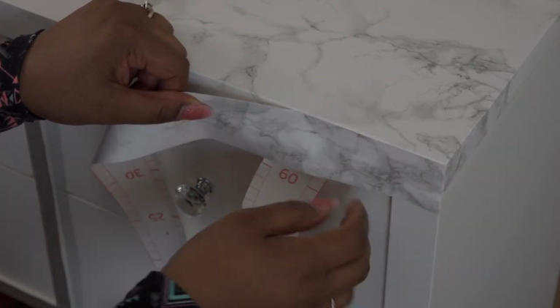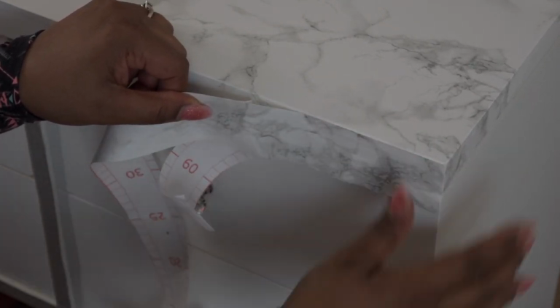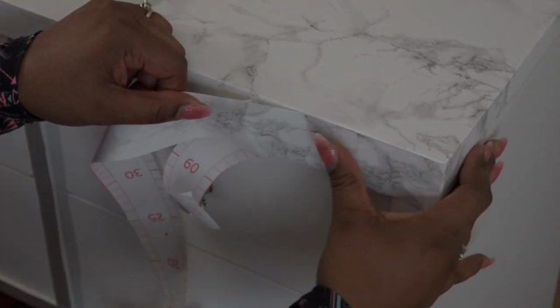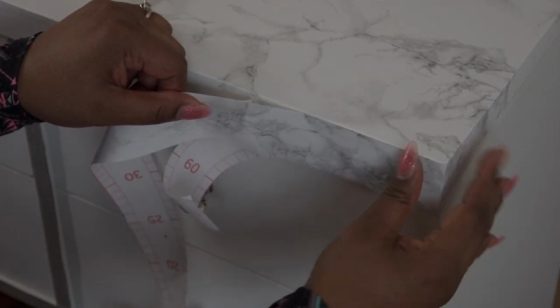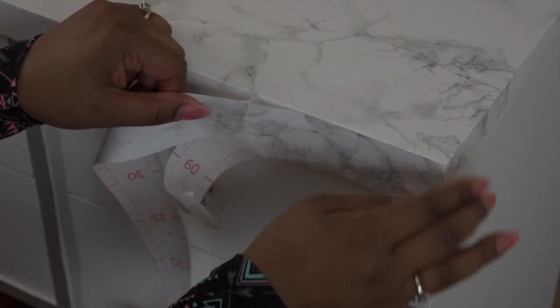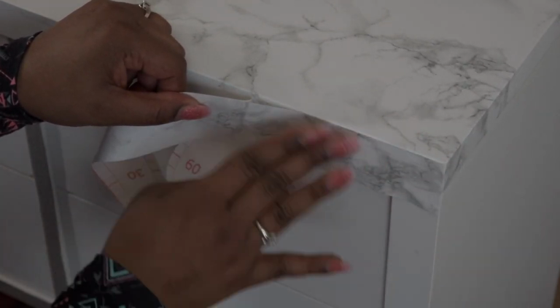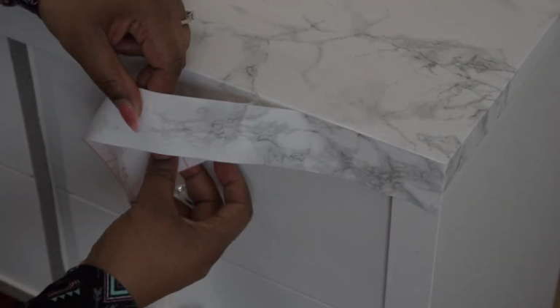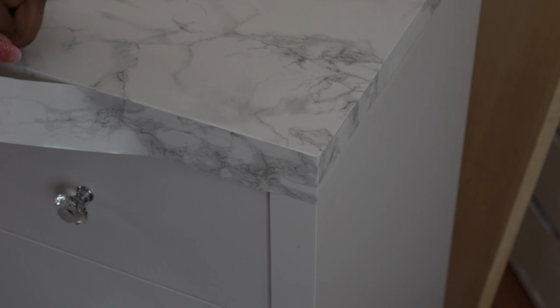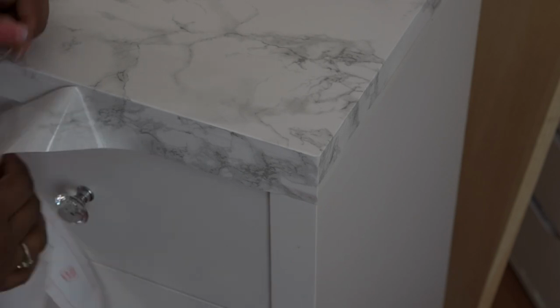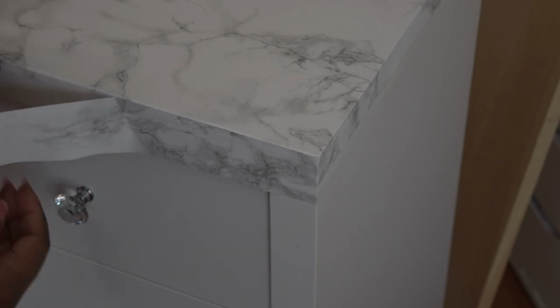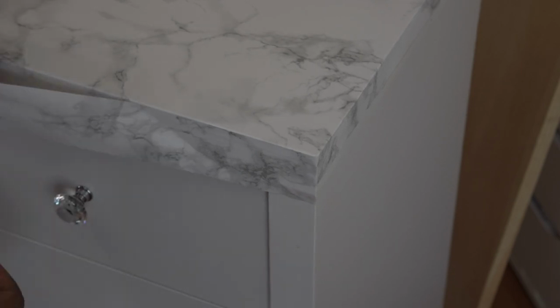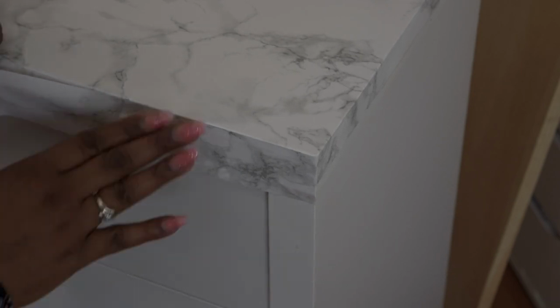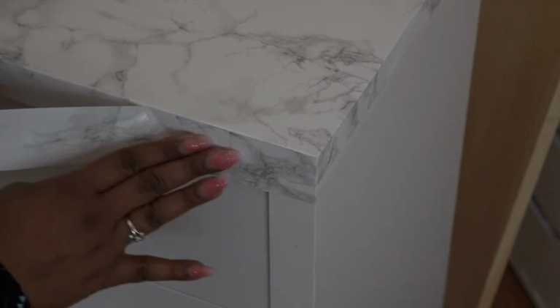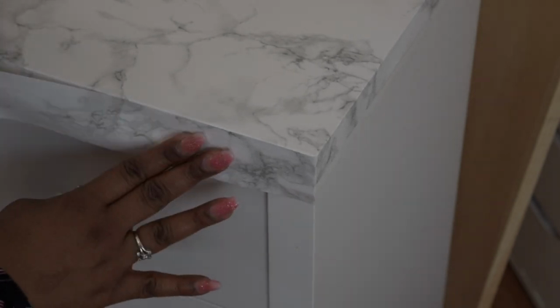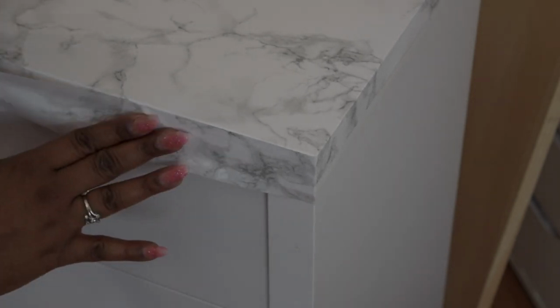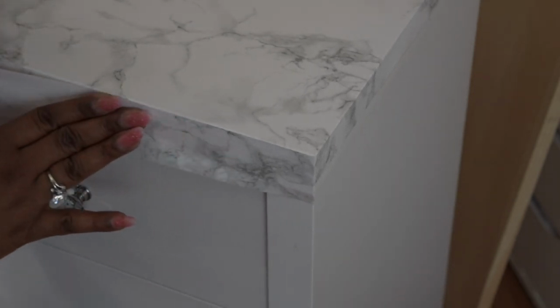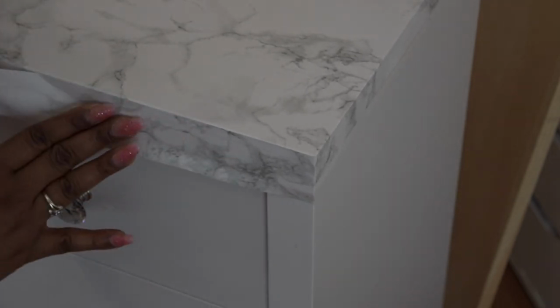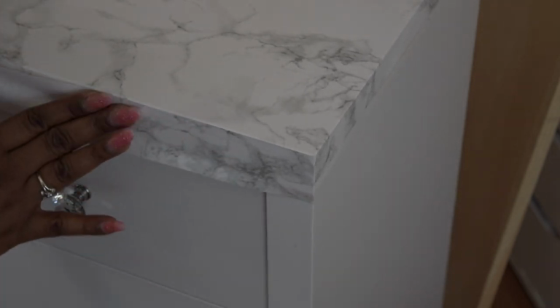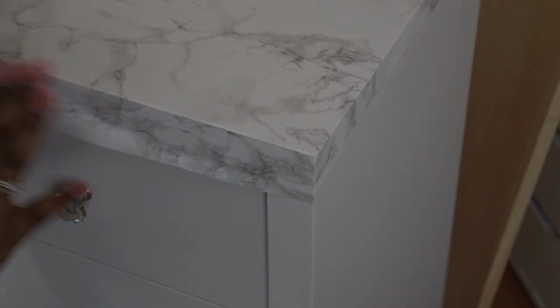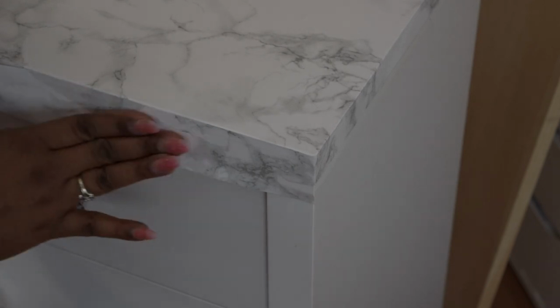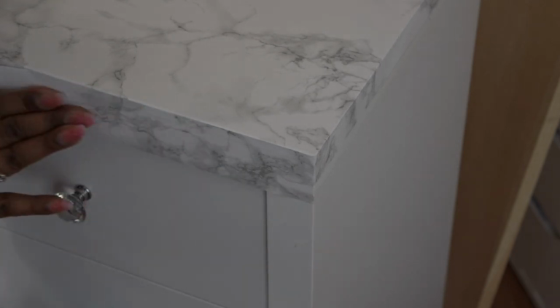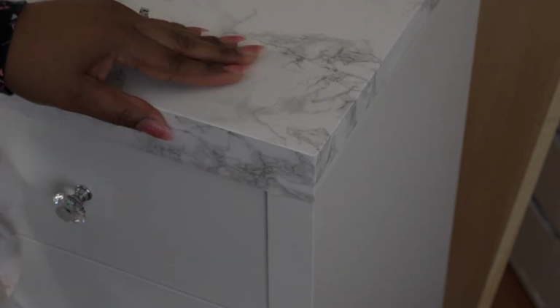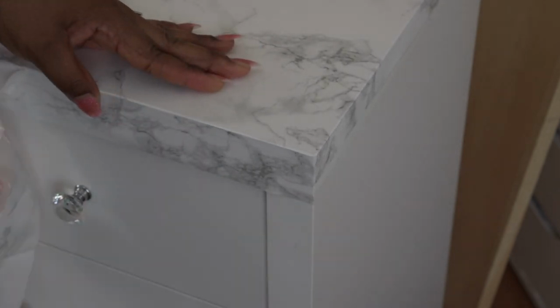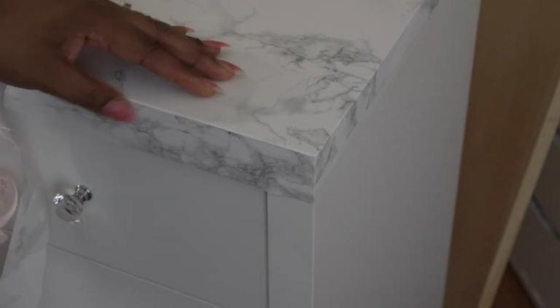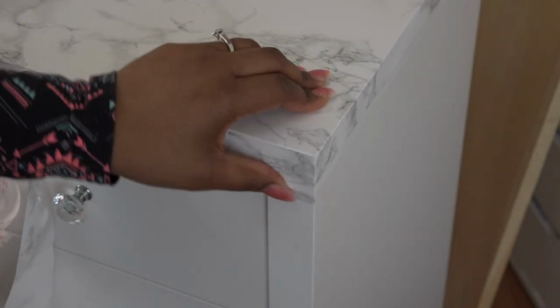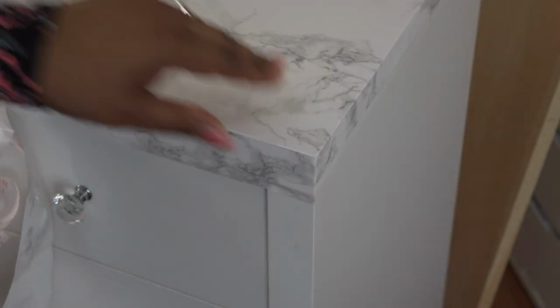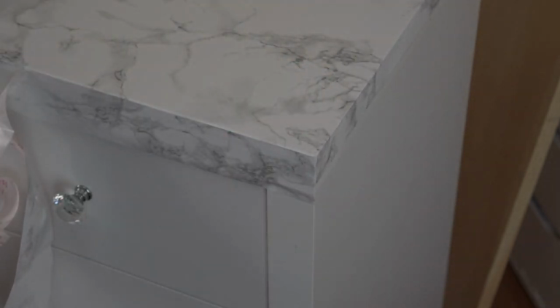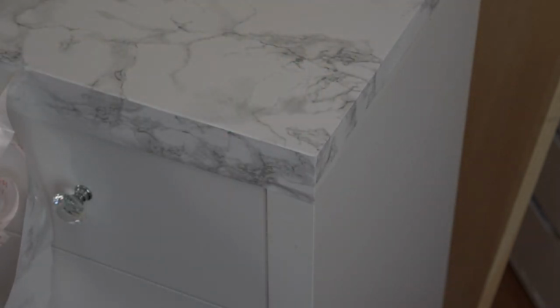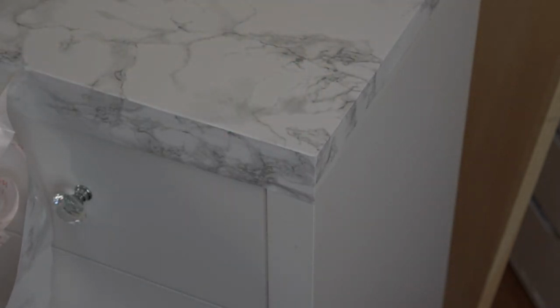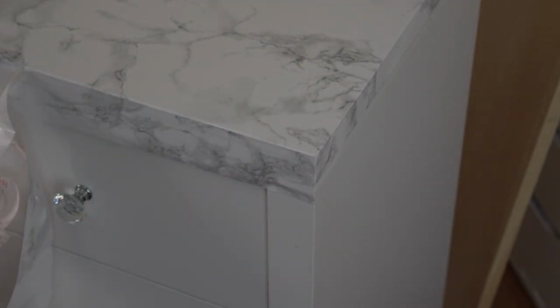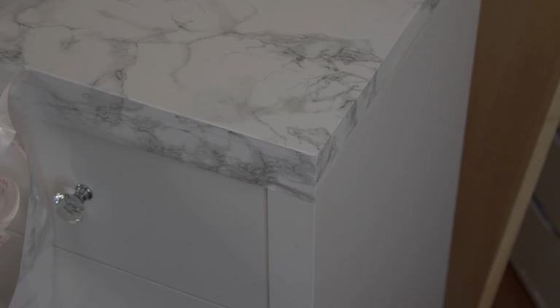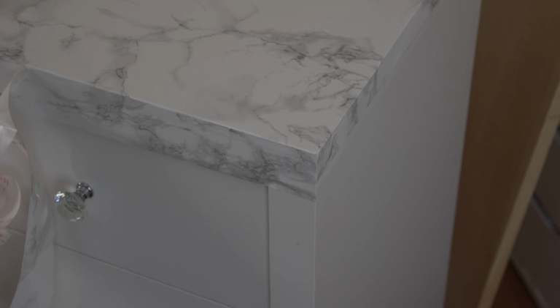Once you apply this to the entire front portion, if you need to, you want to cut a split on the side and then tuck the excess underneath the drawer. I actually took the drawers out and tucked the excess underneath so it seams all the way around.